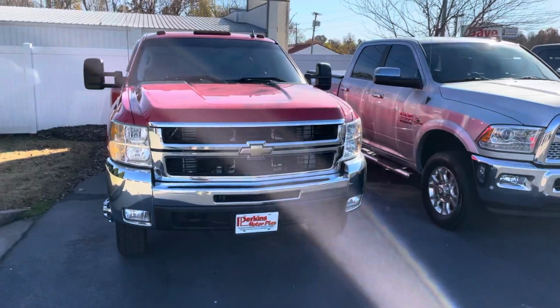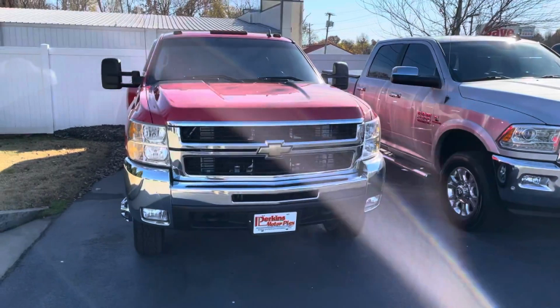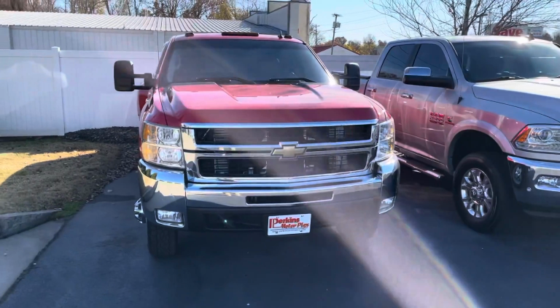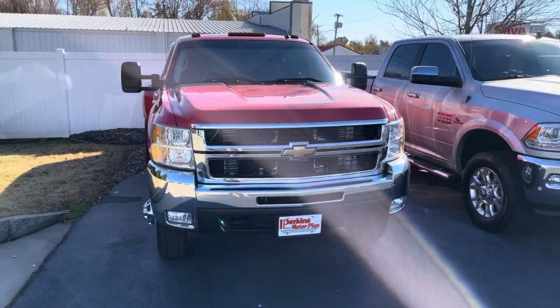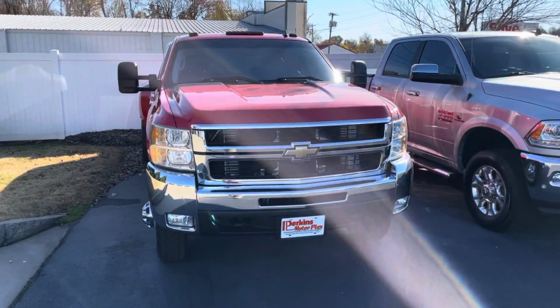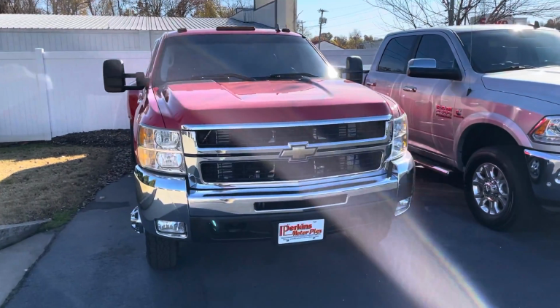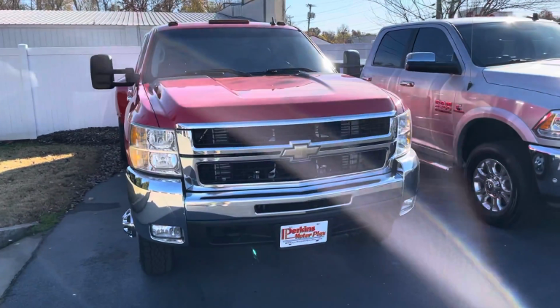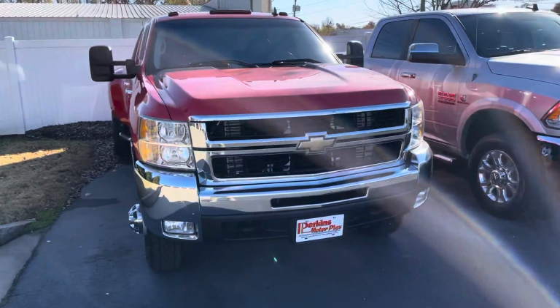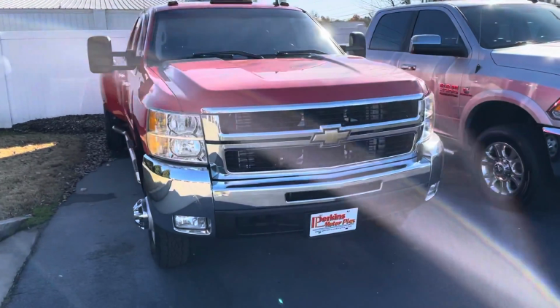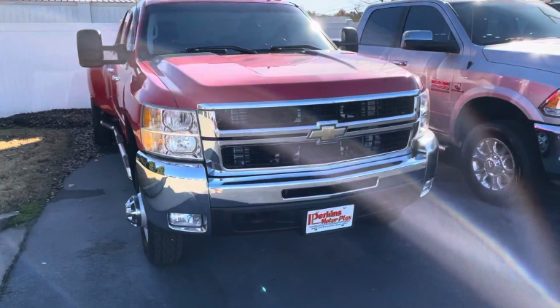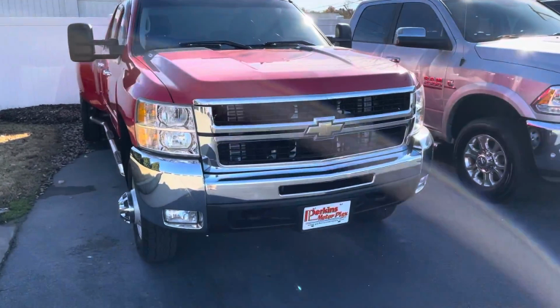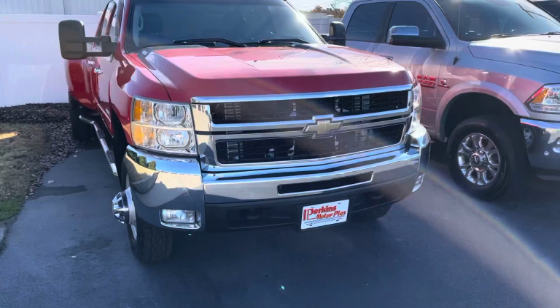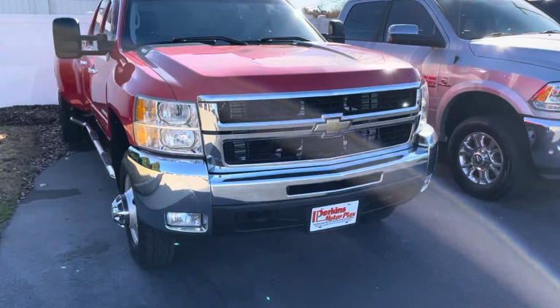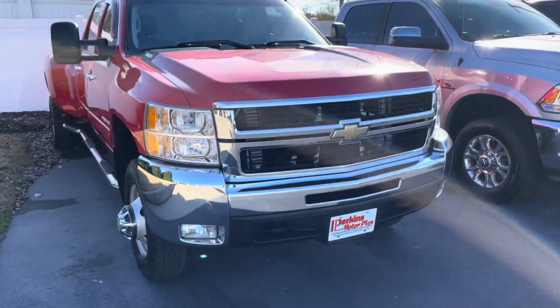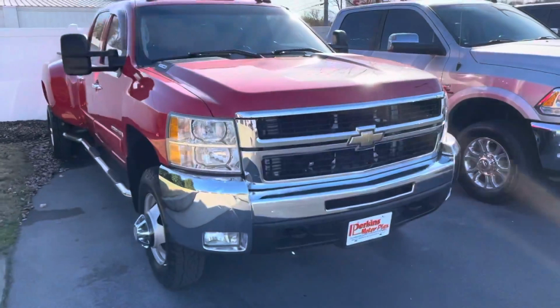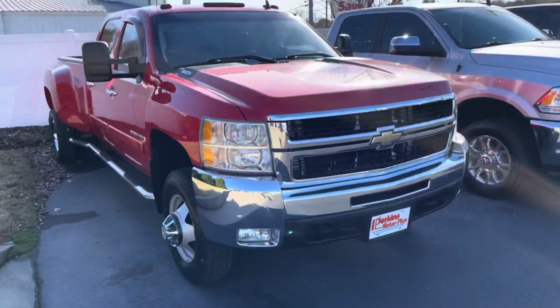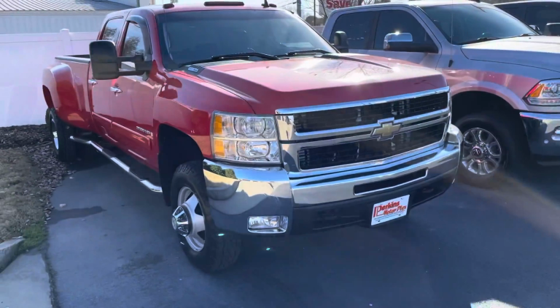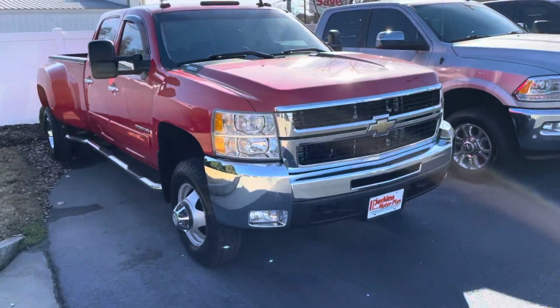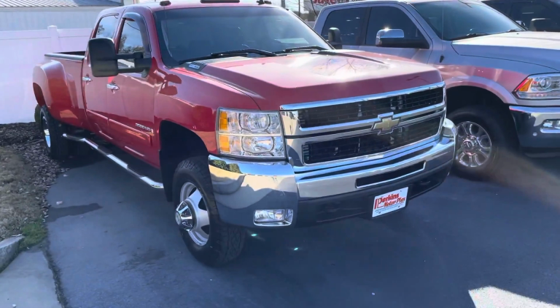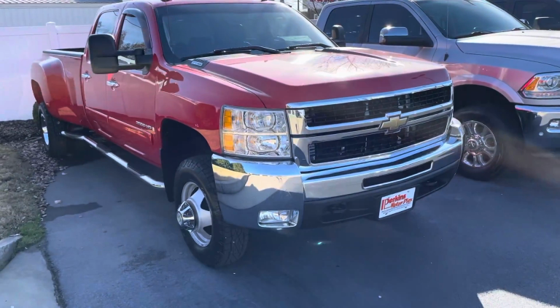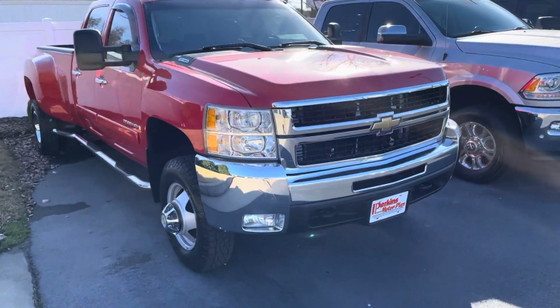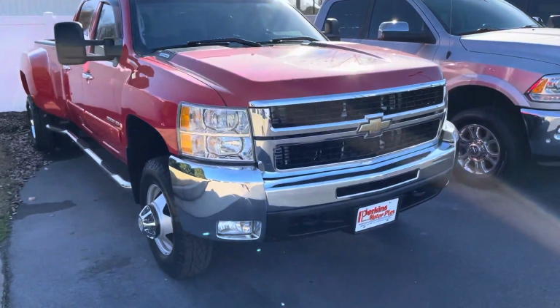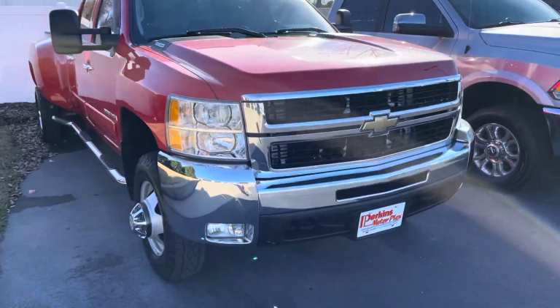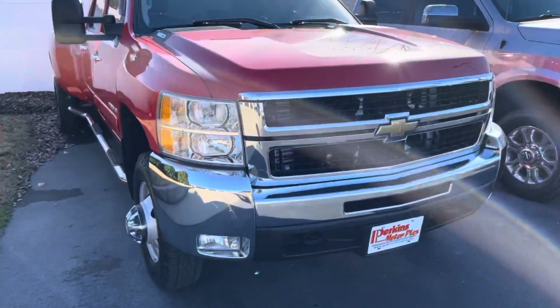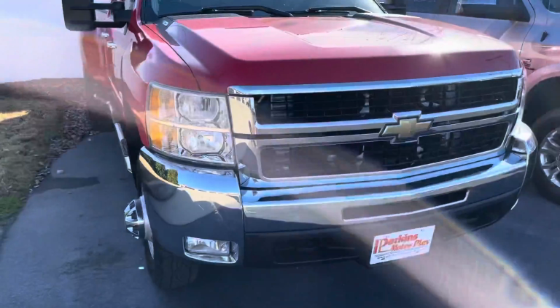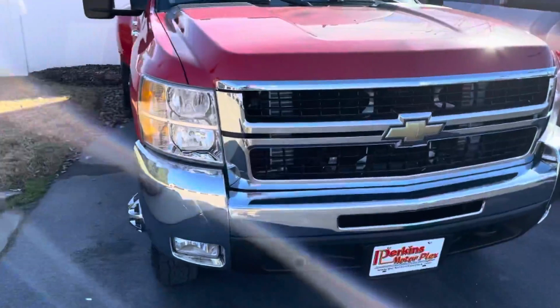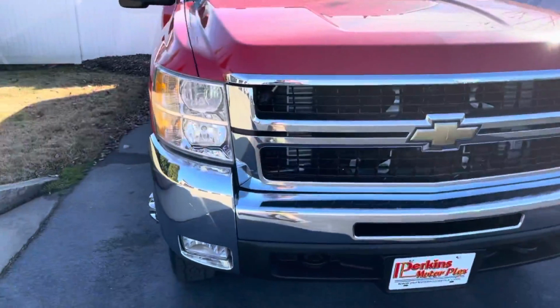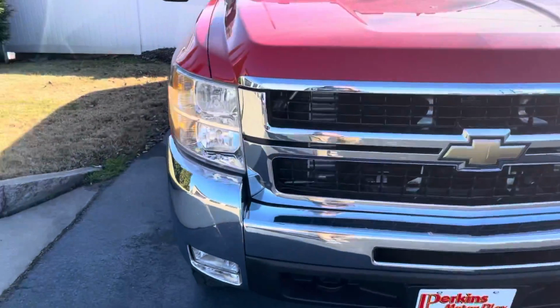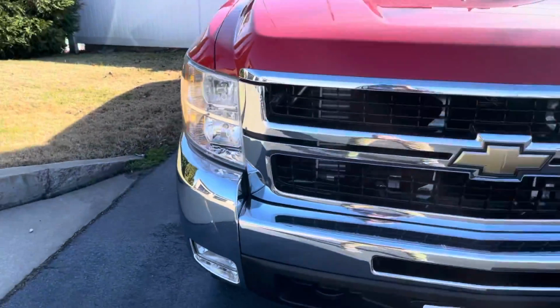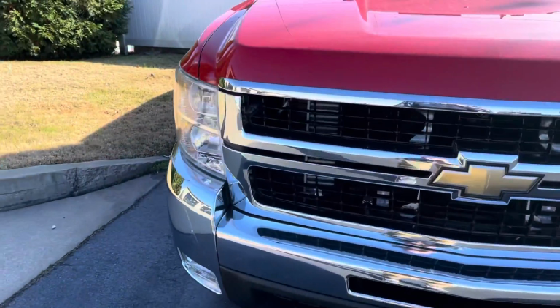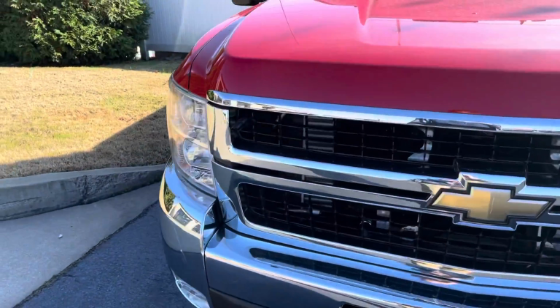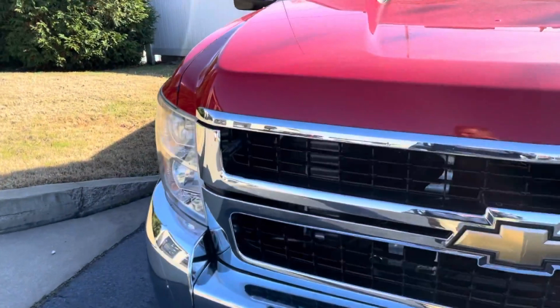Hey Corey, here's a quick walk around on the 2008 Silverado 3500 we talked about earlier. I can't overstate enough — for an 08 model, this thing is about as nice as you could ever imagine.